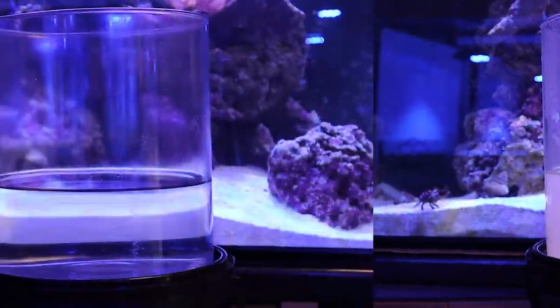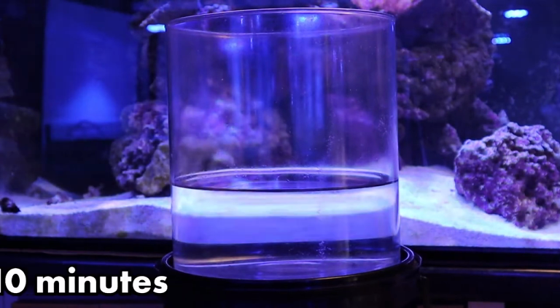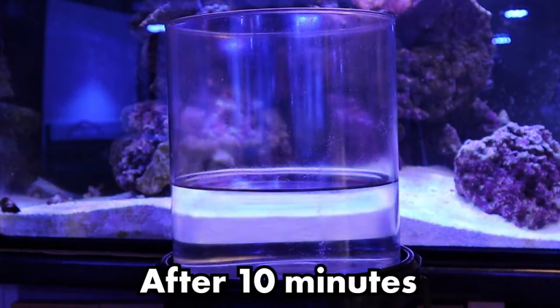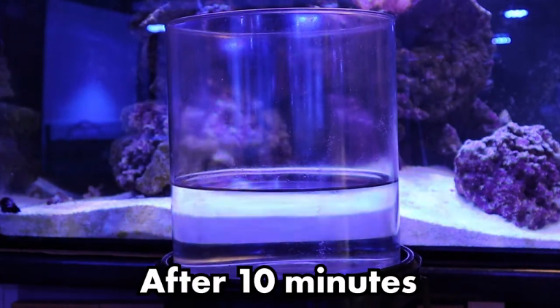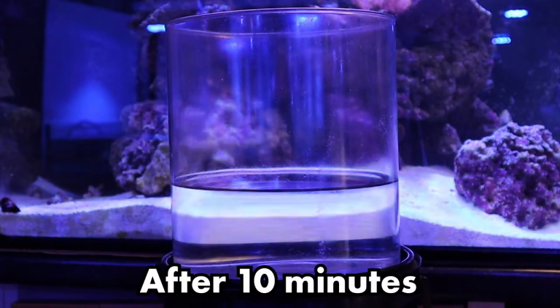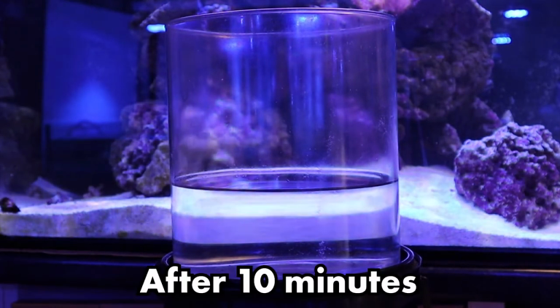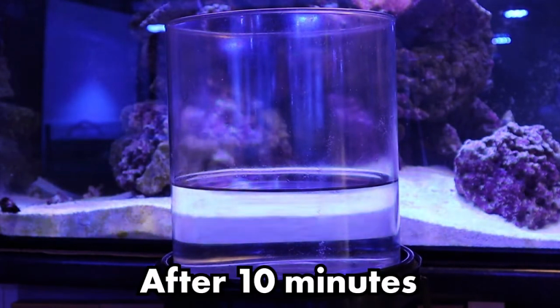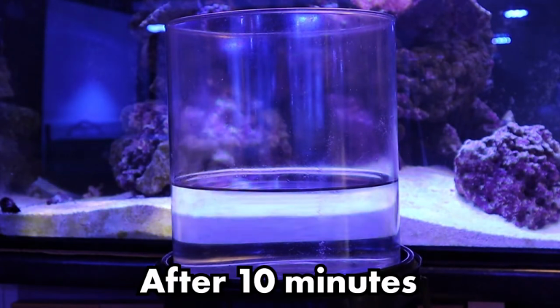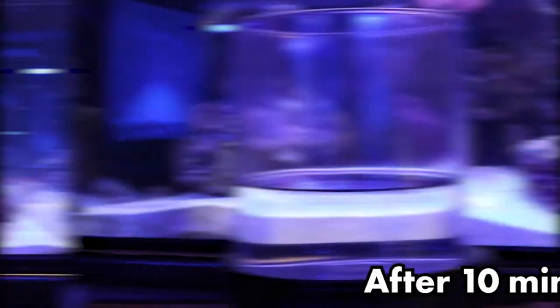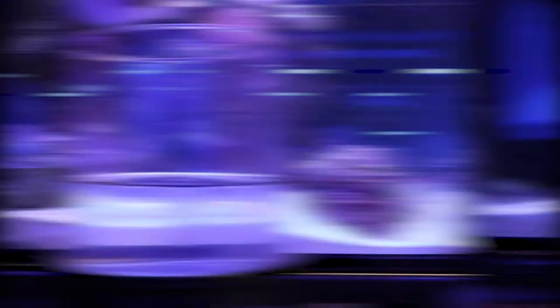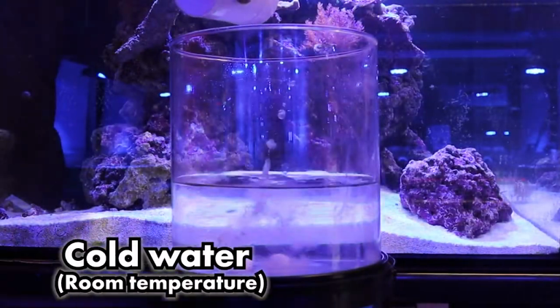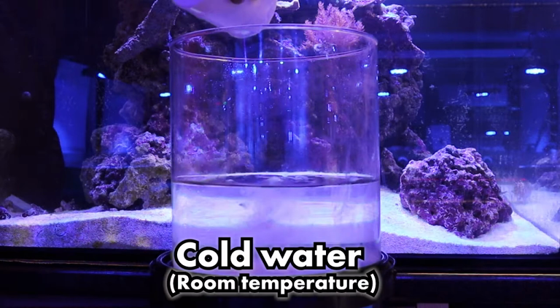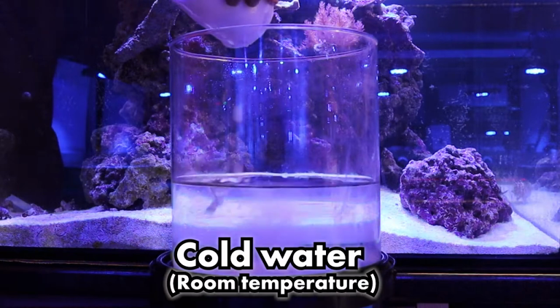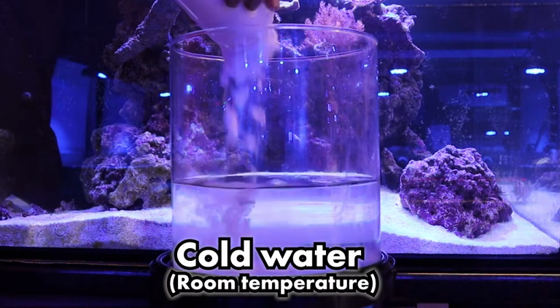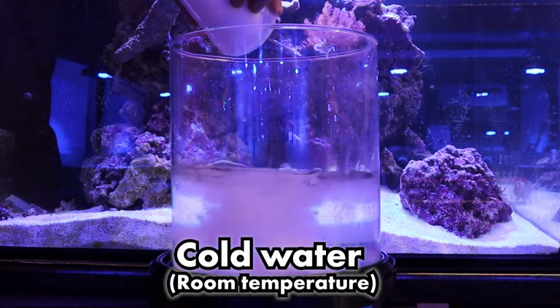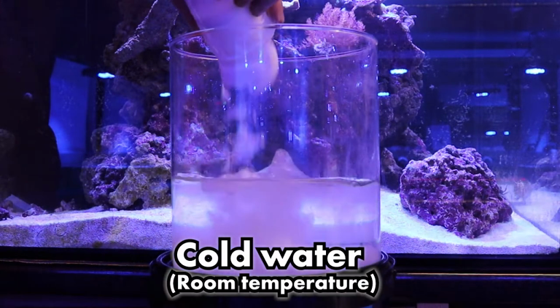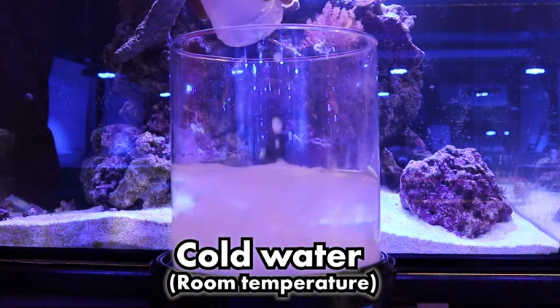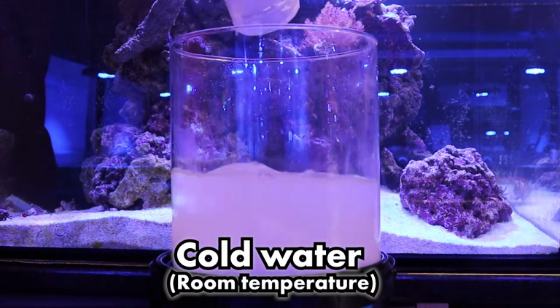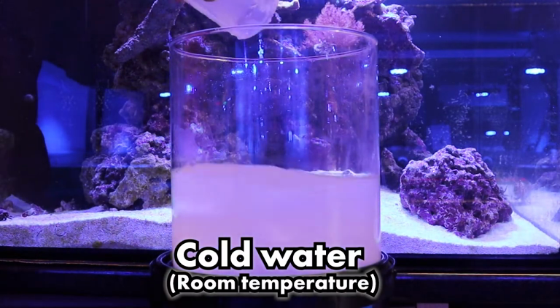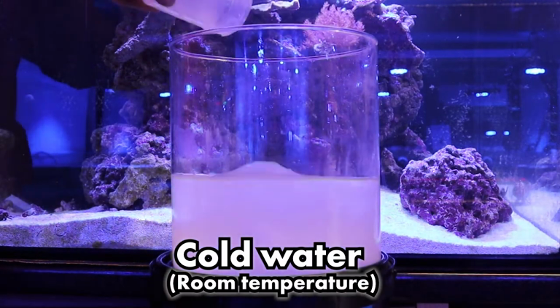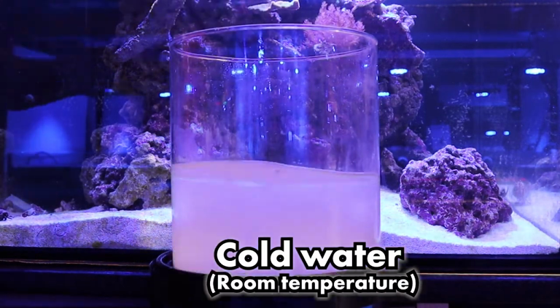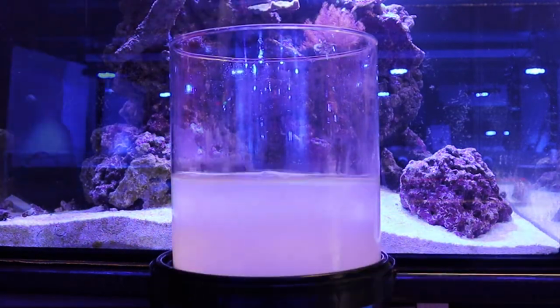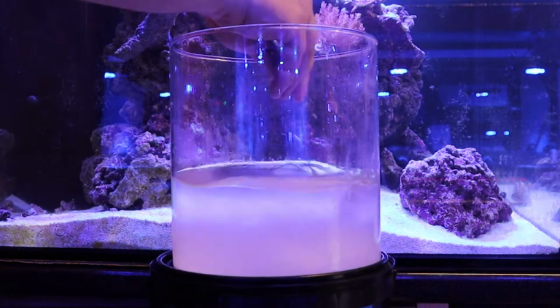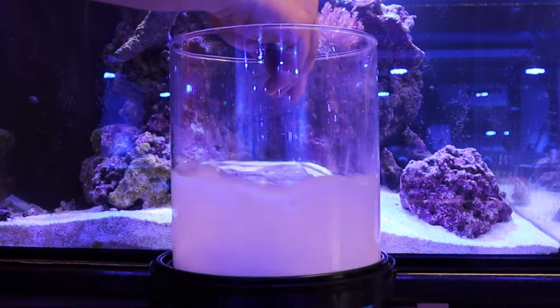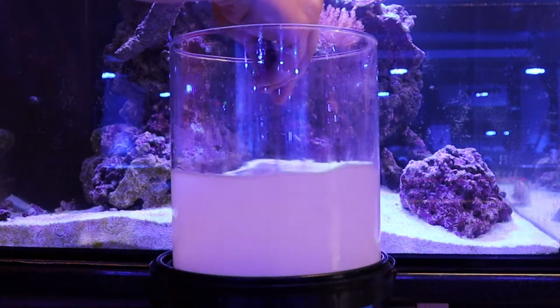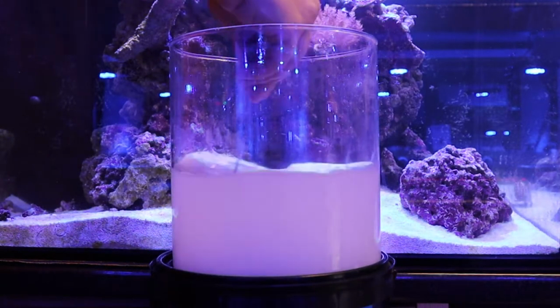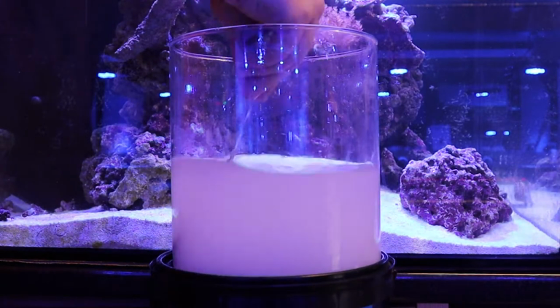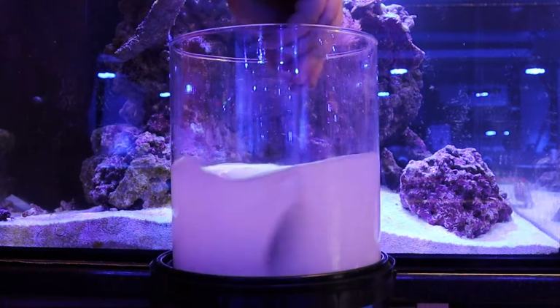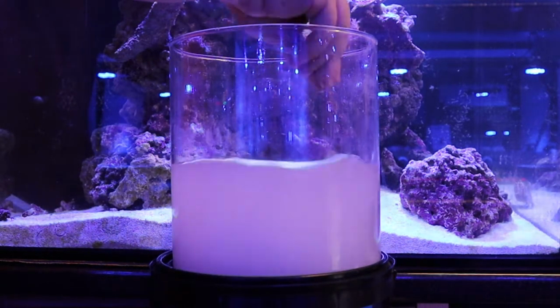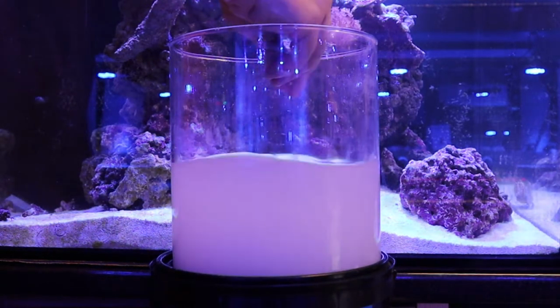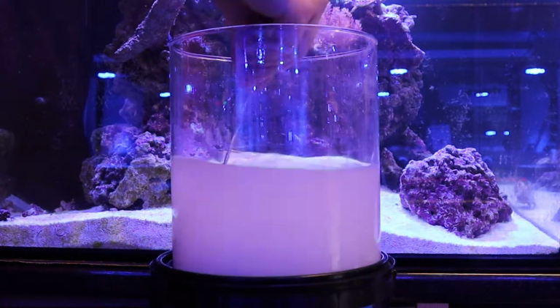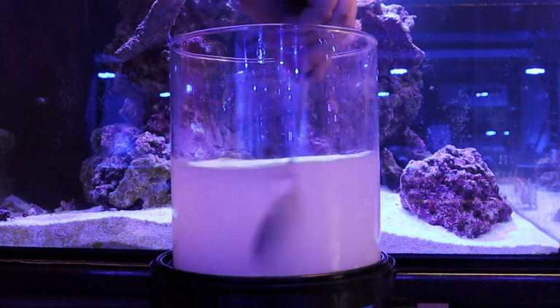After five or ten minutes you can see the results show that the powder is completely dissolved. We'll now show you a comparison using cold water. Here Lewis is doing the exact same method of pouring the powder into the water and stirring for five or so minutes.